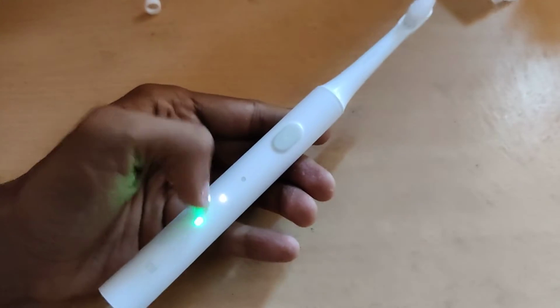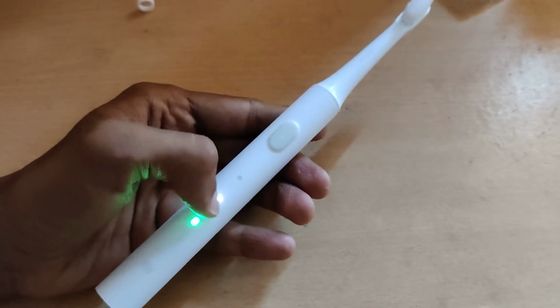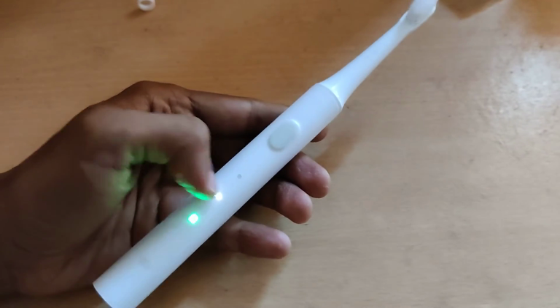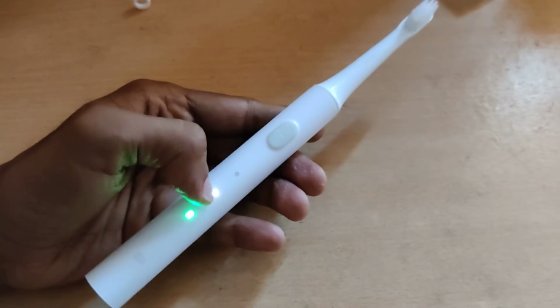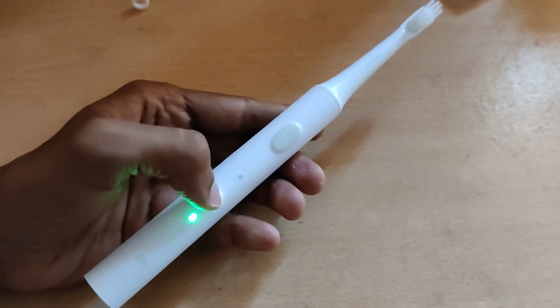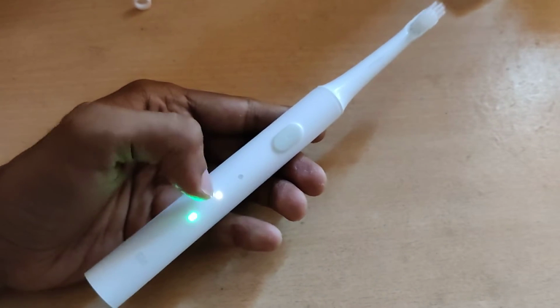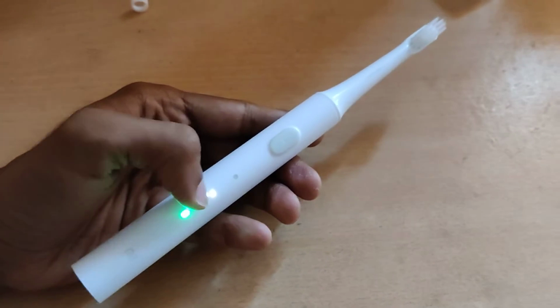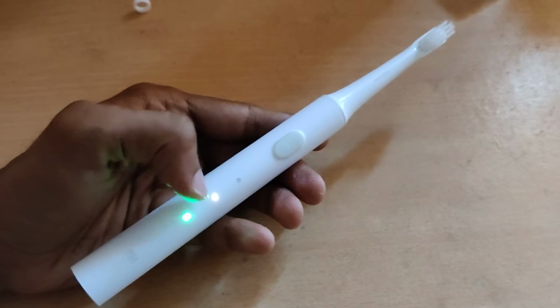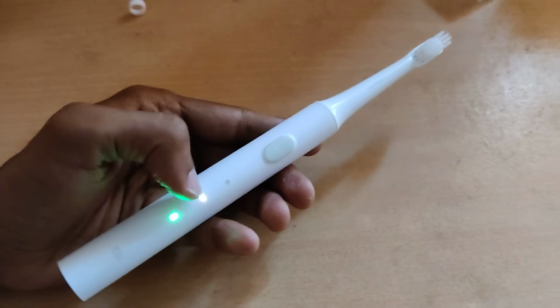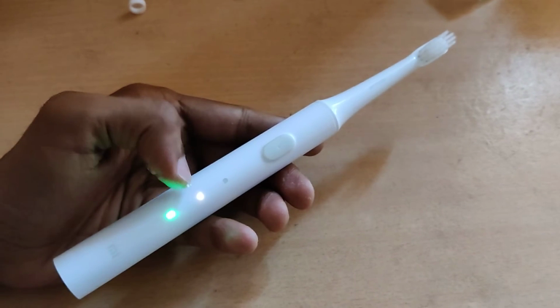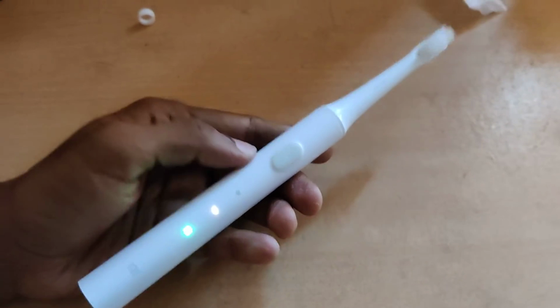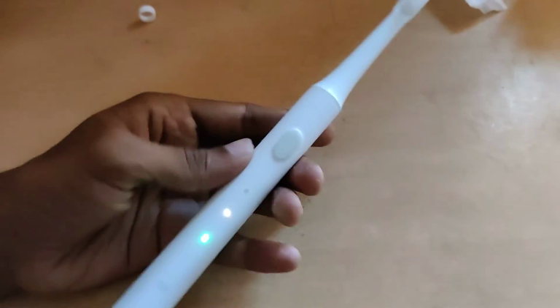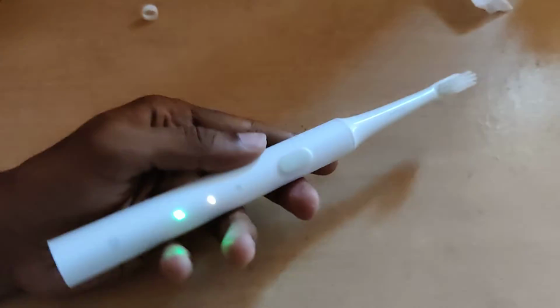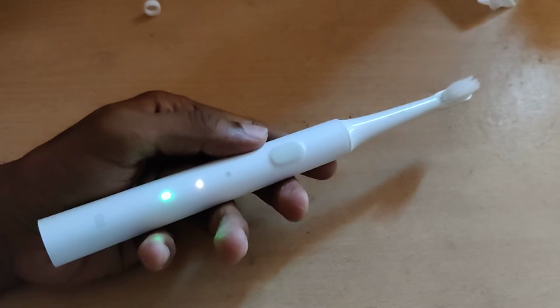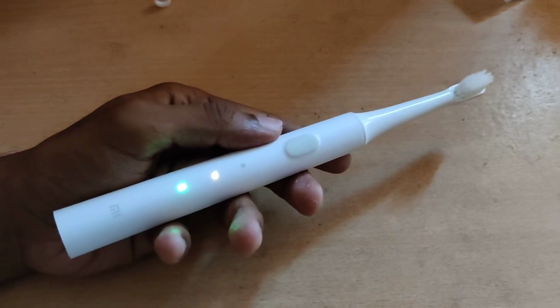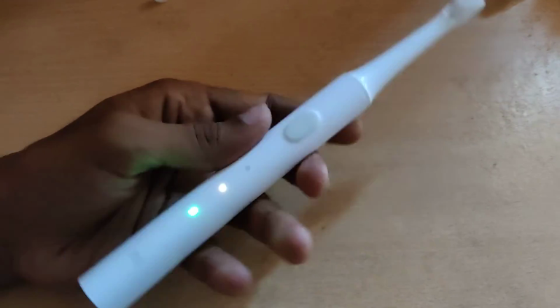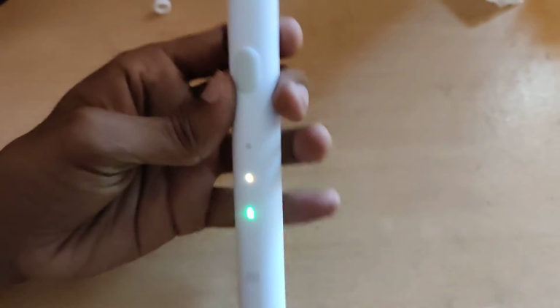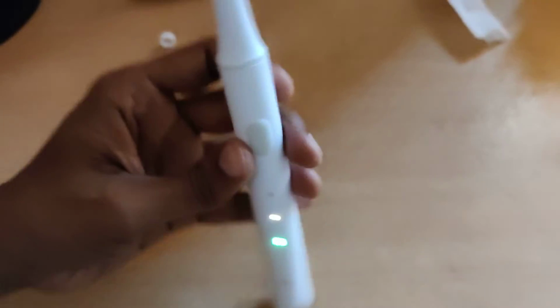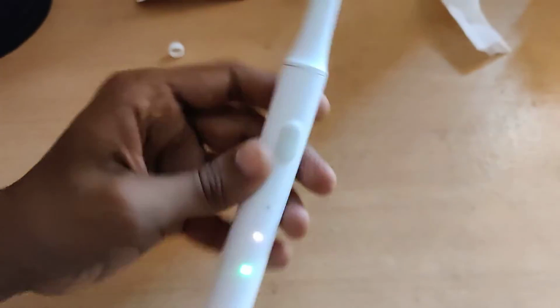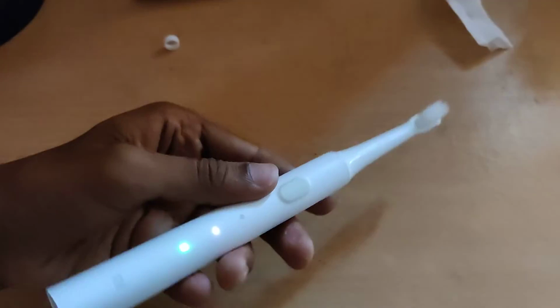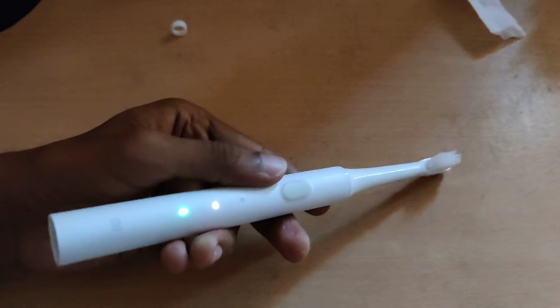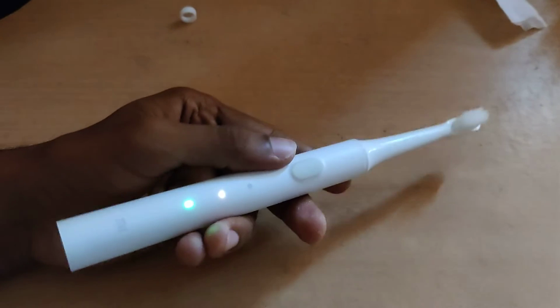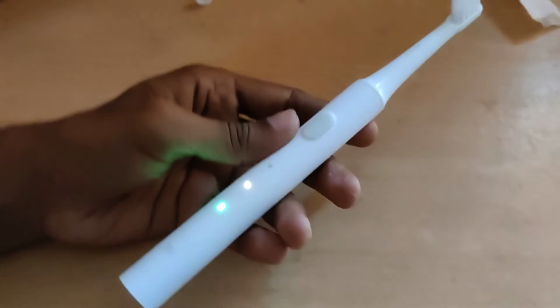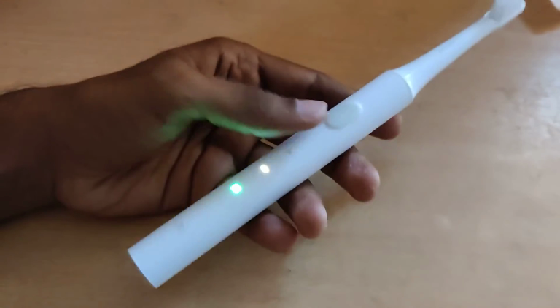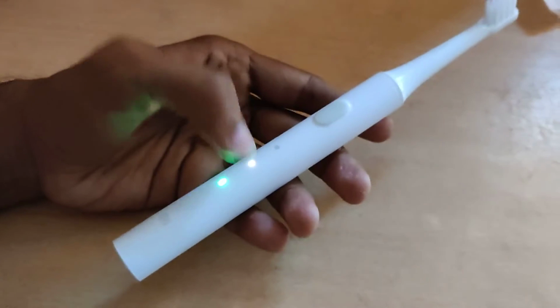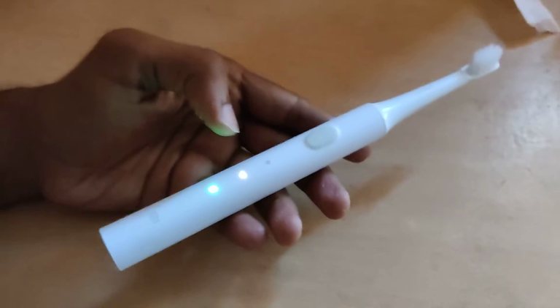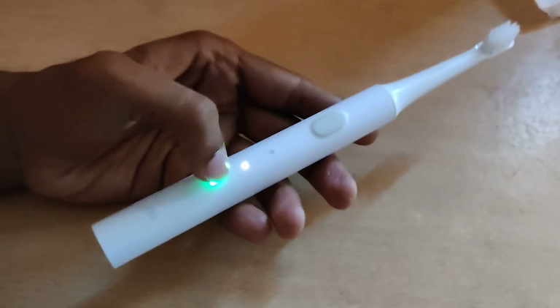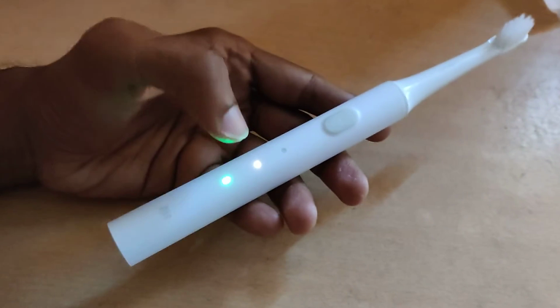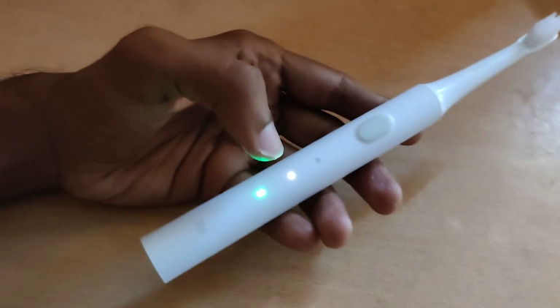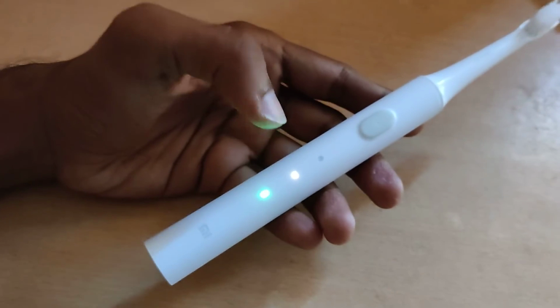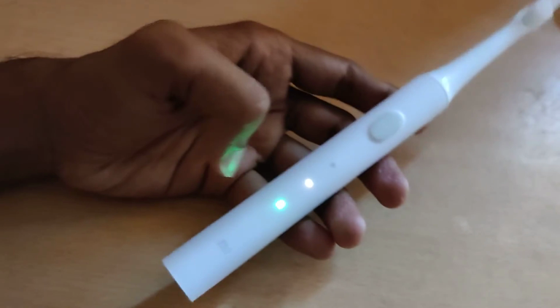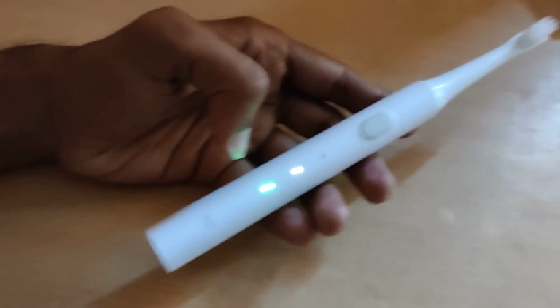You can see that the light is now glowing here — the second one, indicating gentle mode. Now you must wait for 10 seconds. If you wait for 10 seconds, this mode will become the default mode.